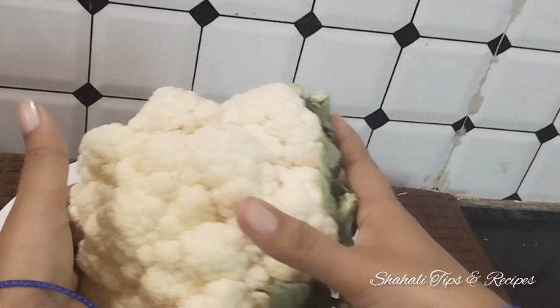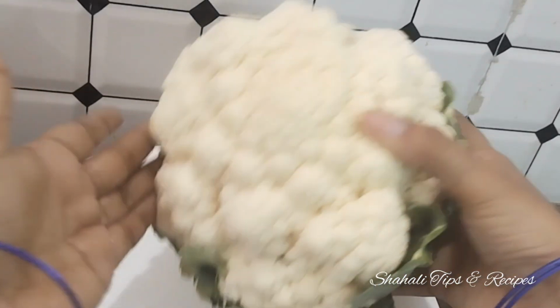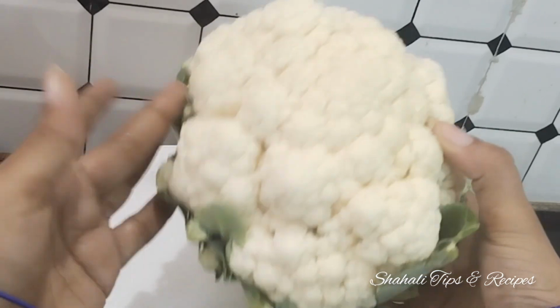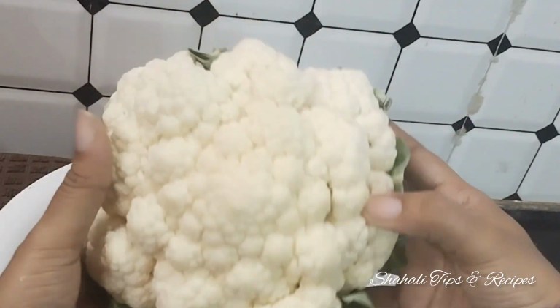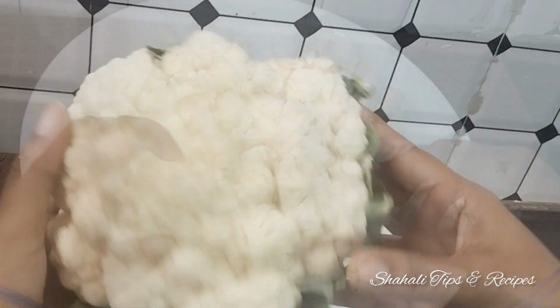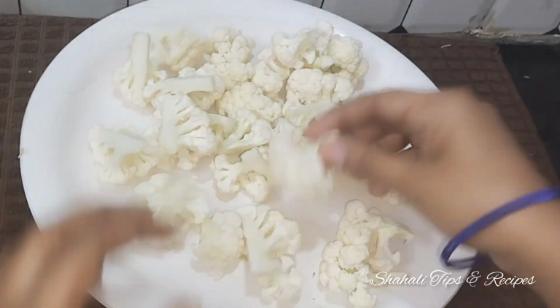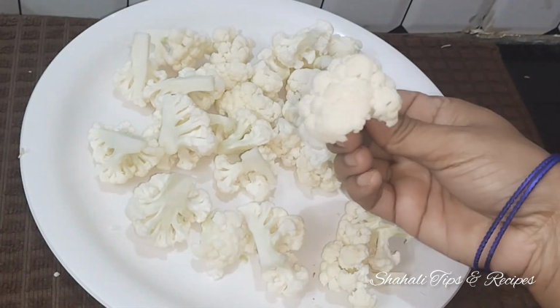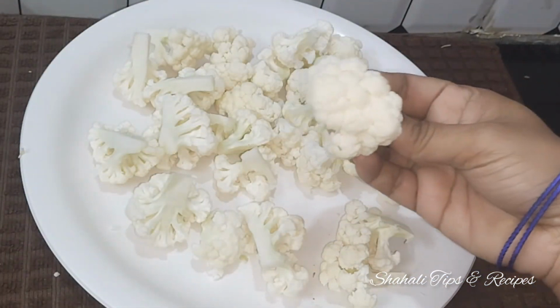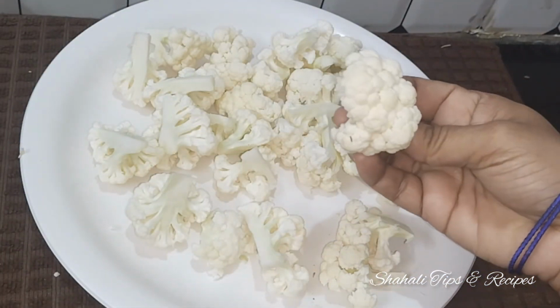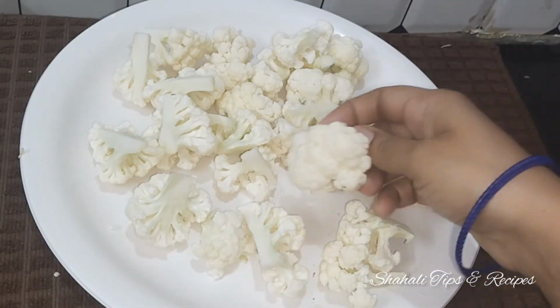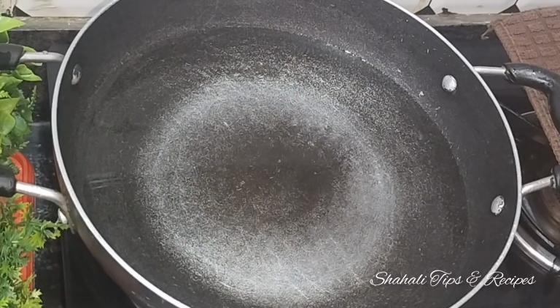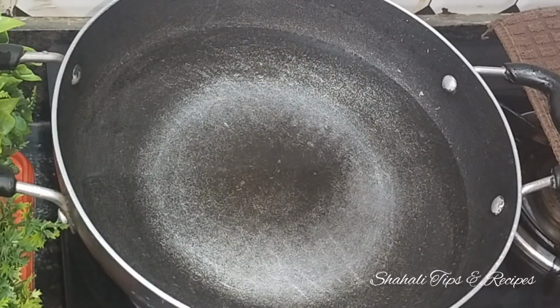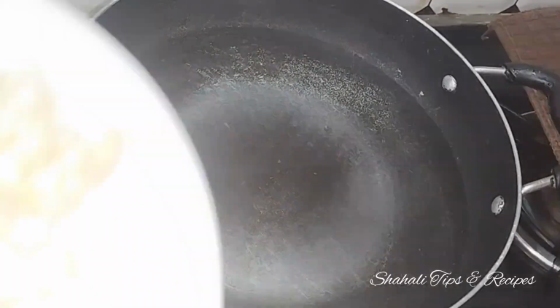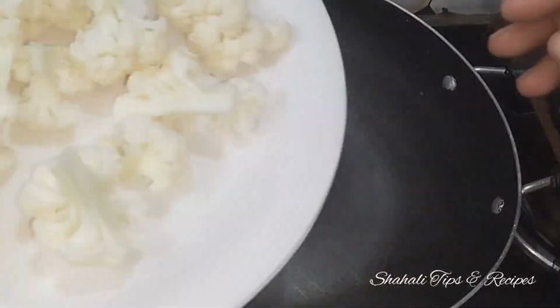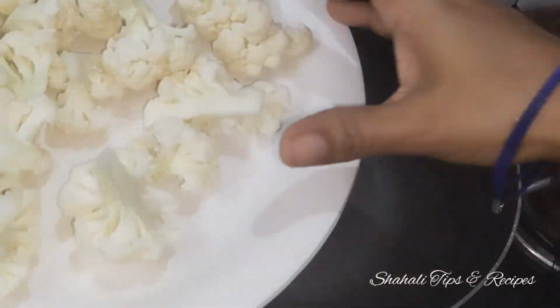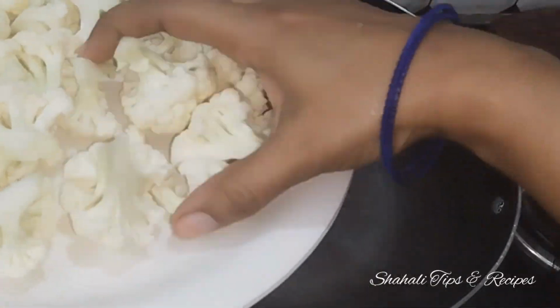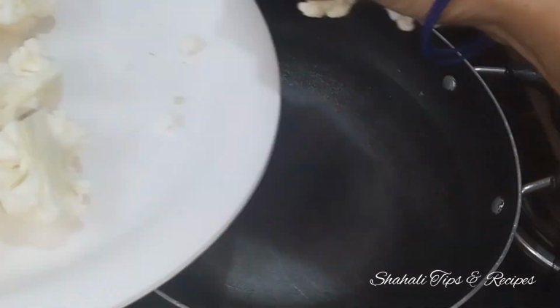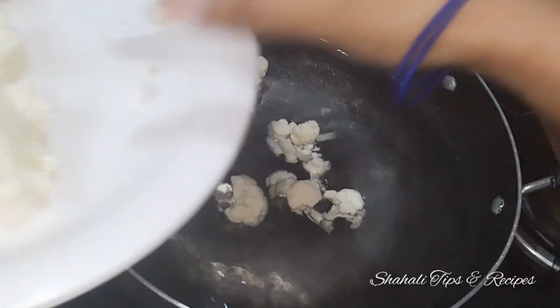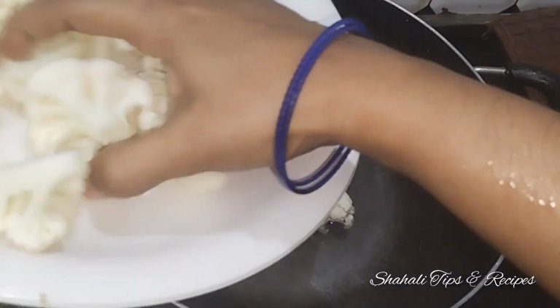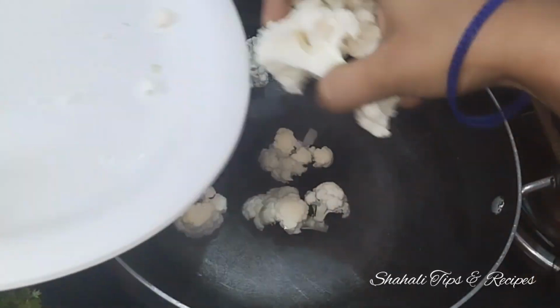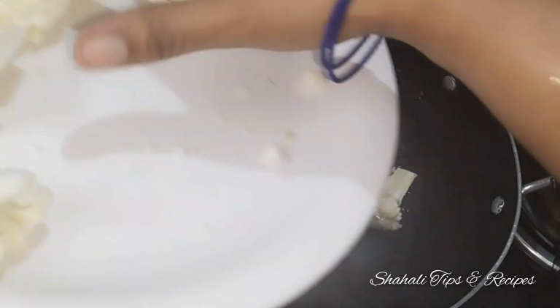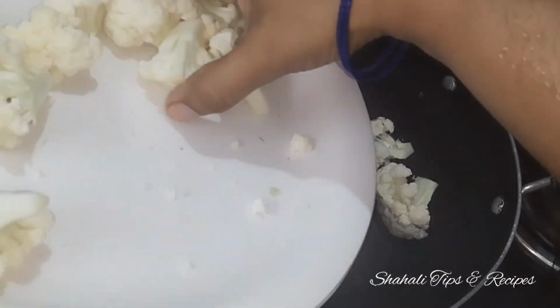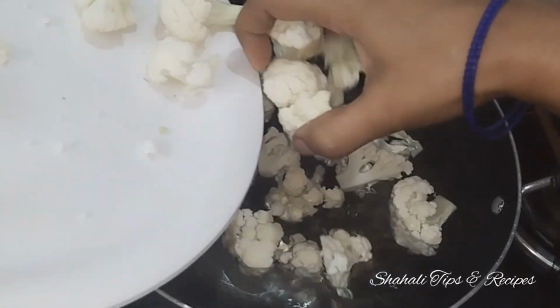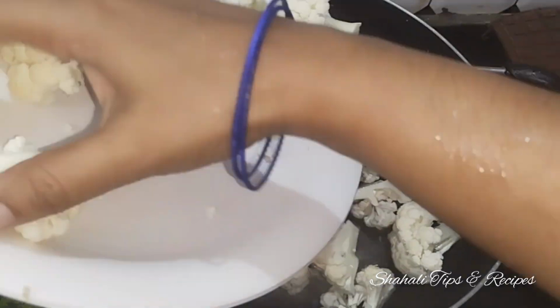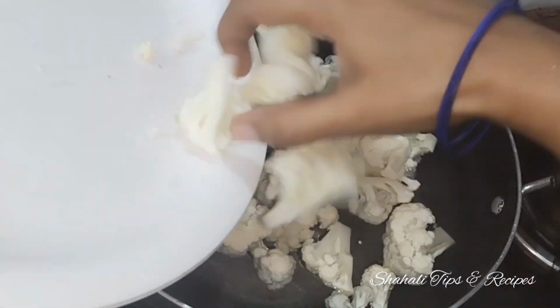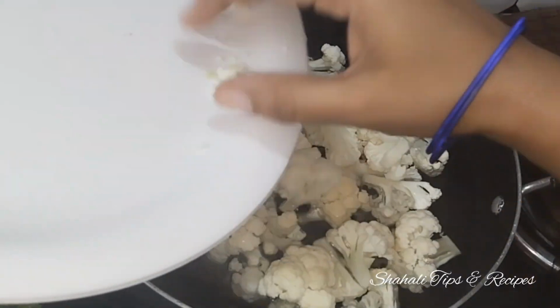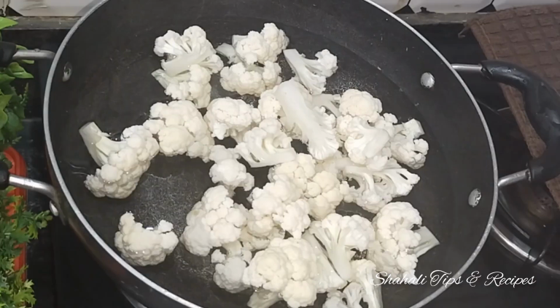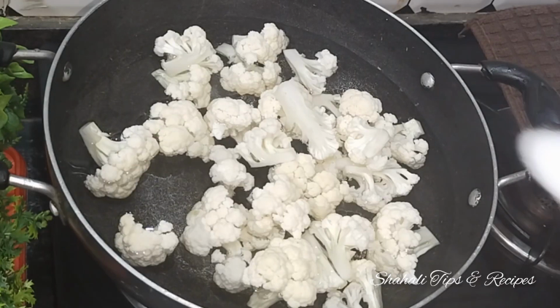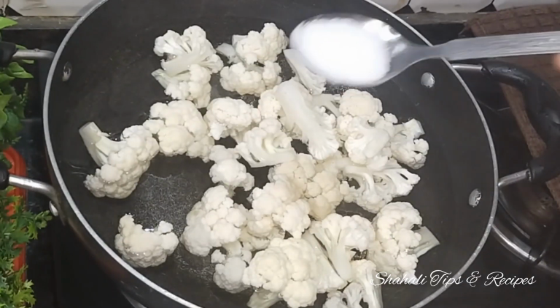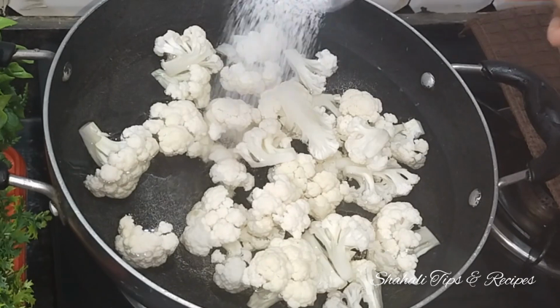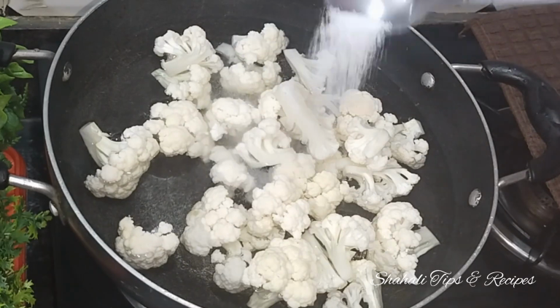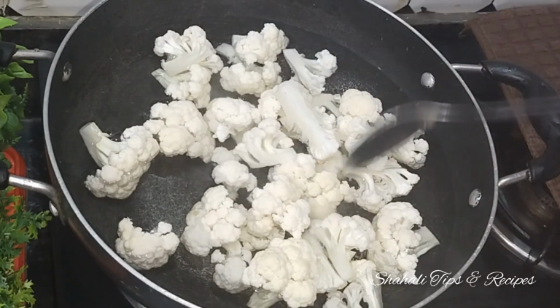We have a small size of cauliflower. We will cut it and boil it for 2 minutes. We will cut the cauliflower and add 1 tablespoon of salt.